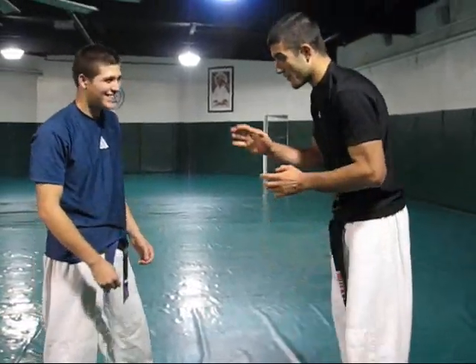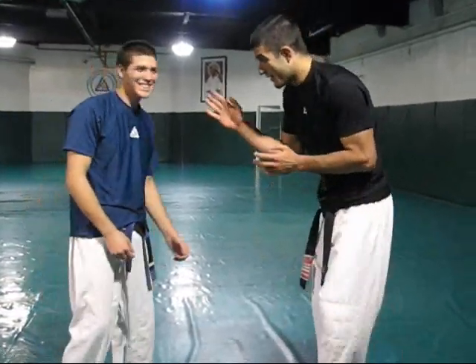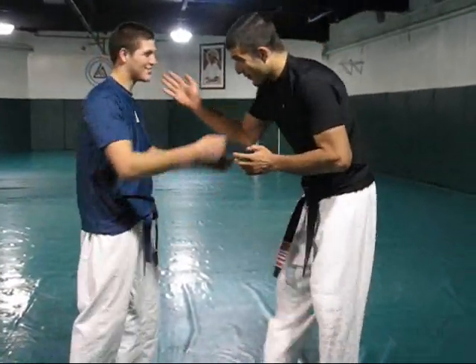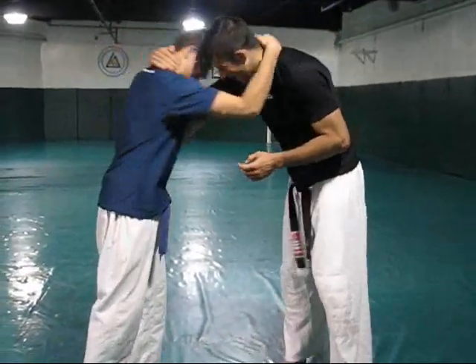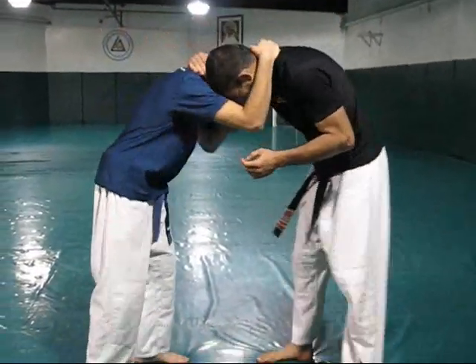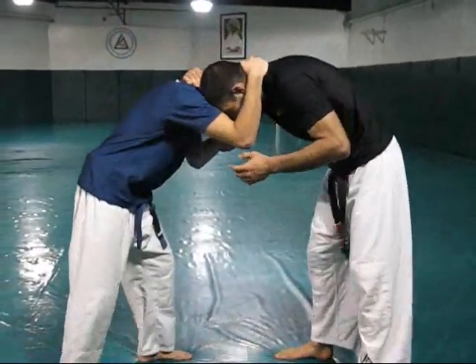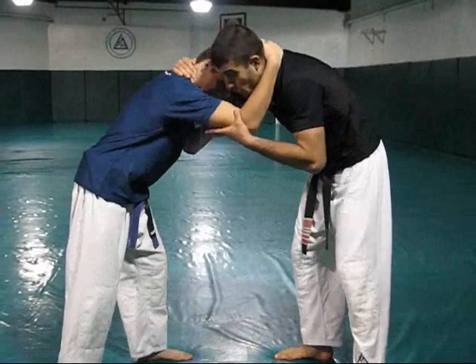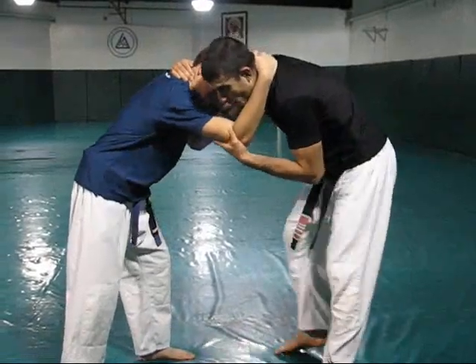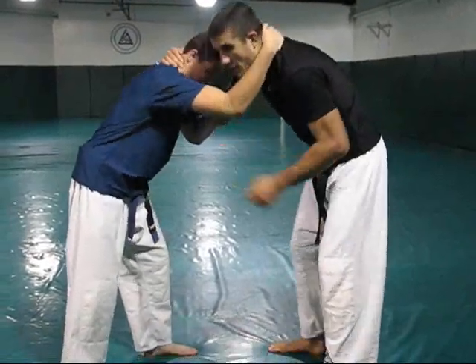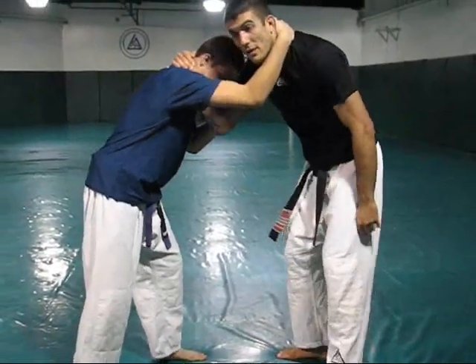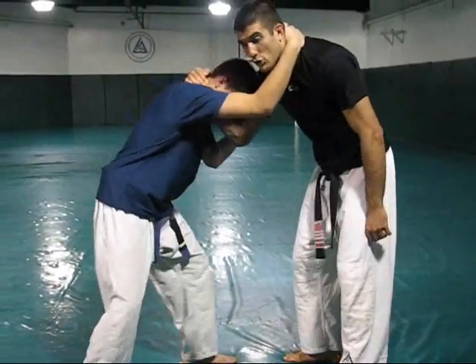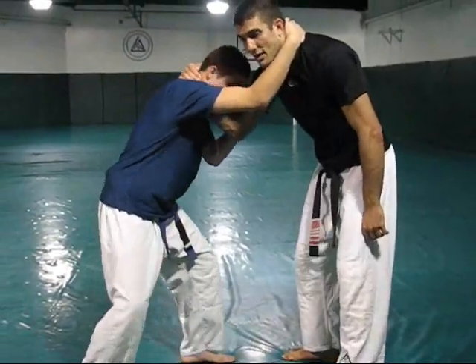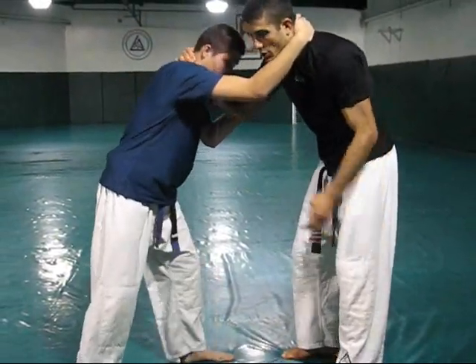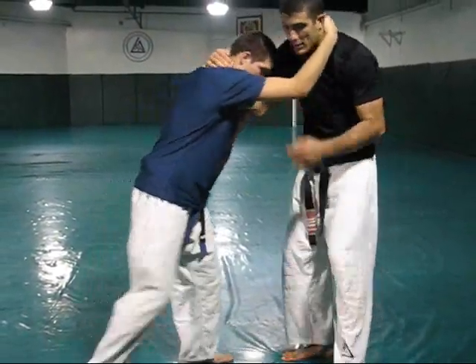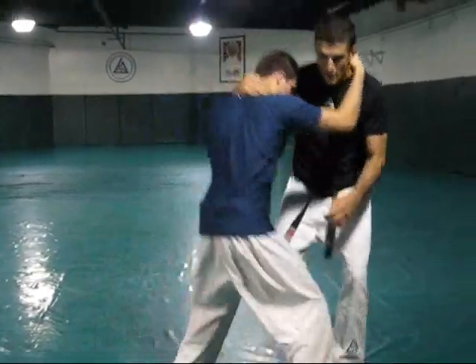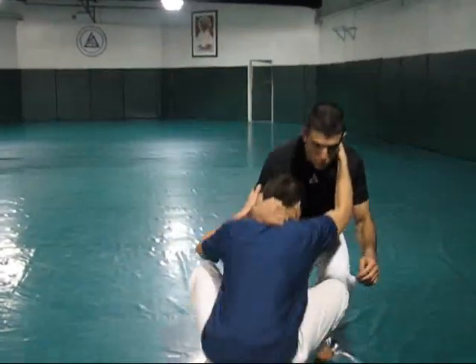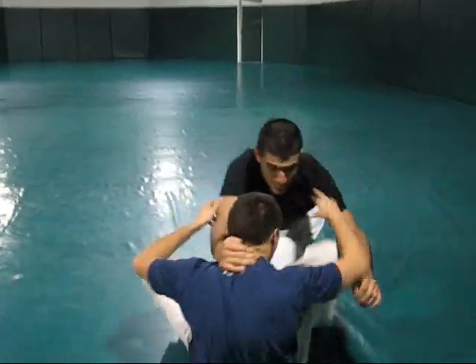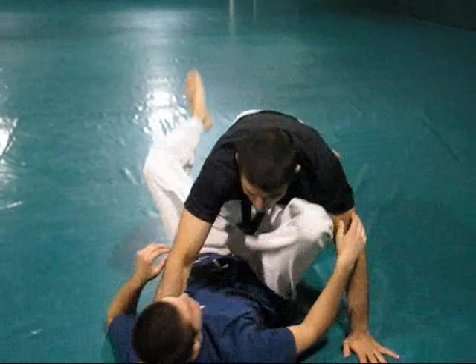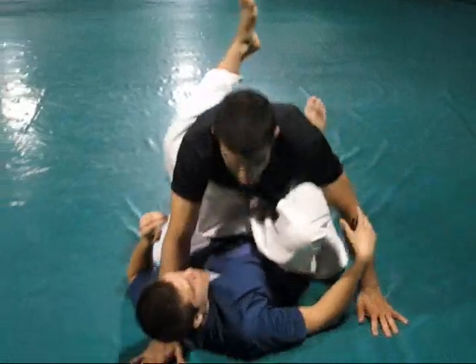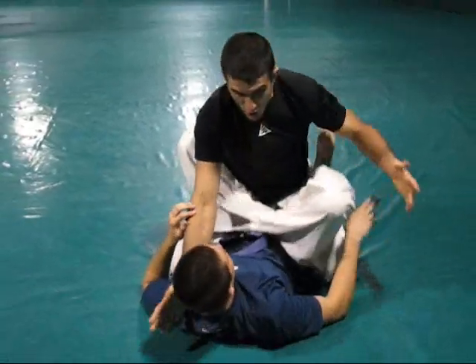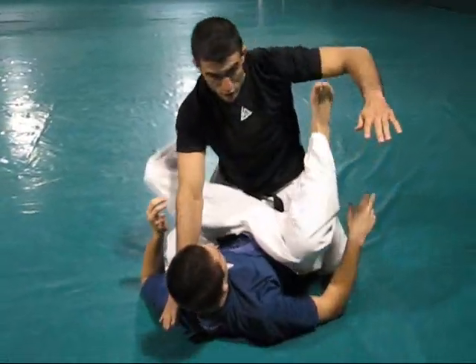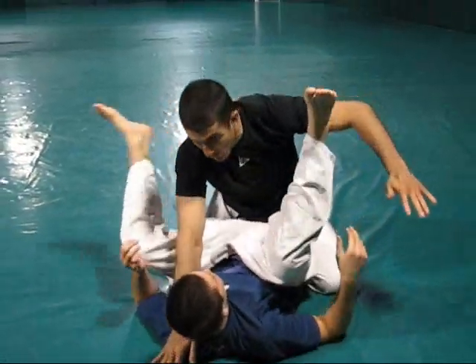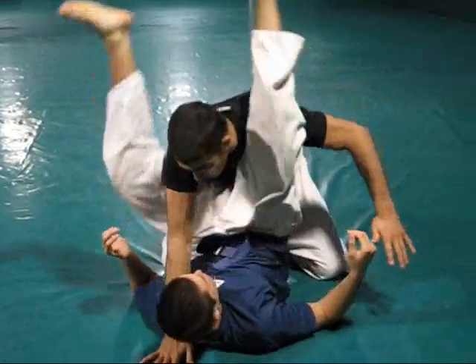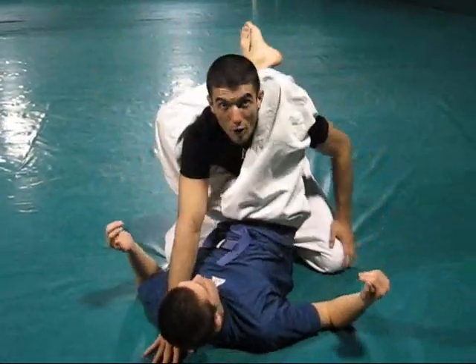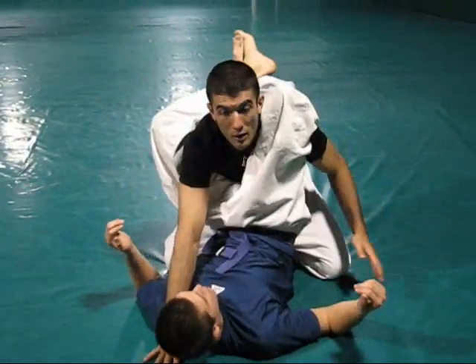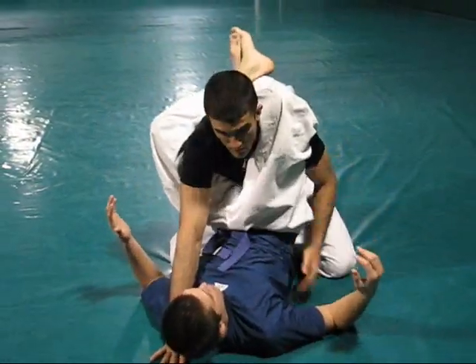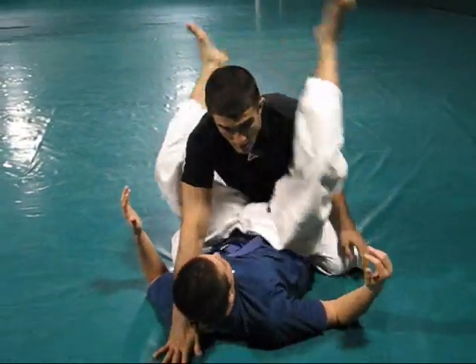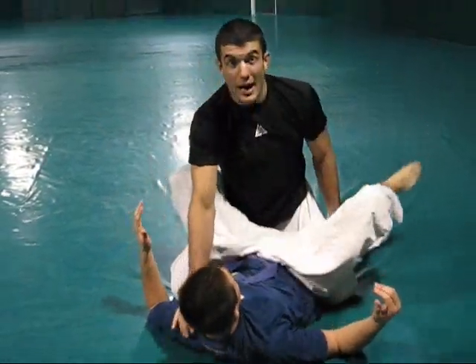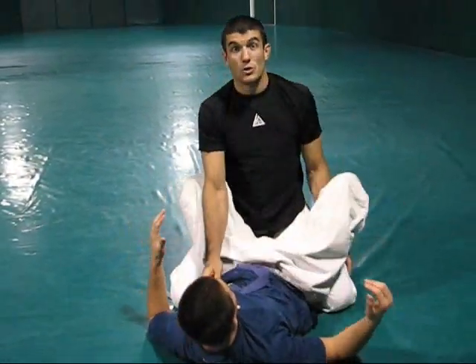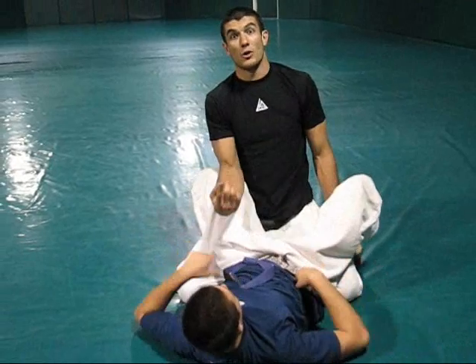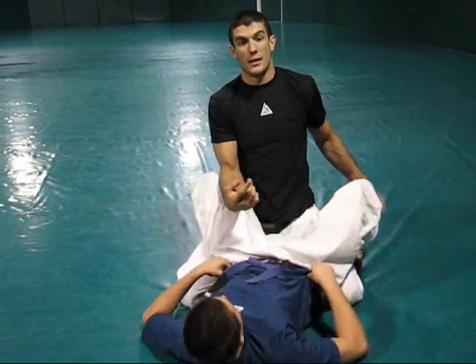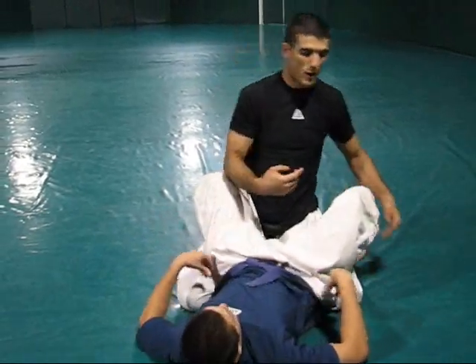Once again, from the necktie, control here. Look at what he's doing right now. Ultimately, for the triangle to happen — let's go to the guard — it's the exact same as from the guard. All we have to do is get rid of one arm. Now, how does Brian do that while we're standing? That's the question.